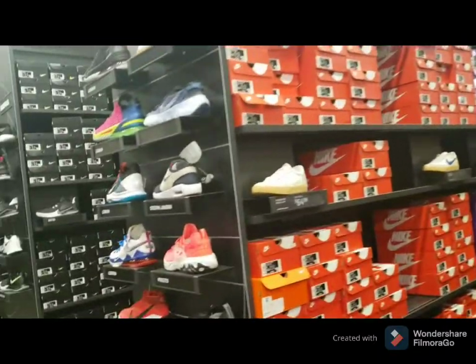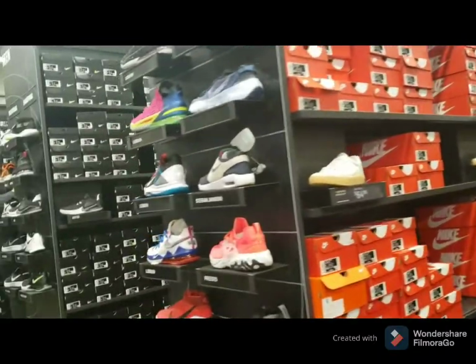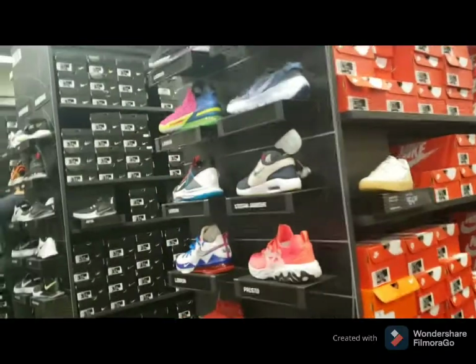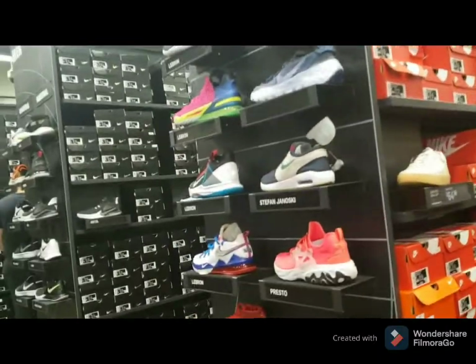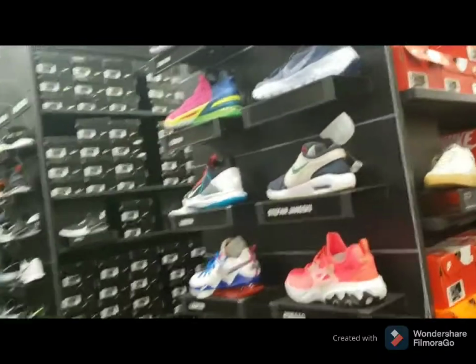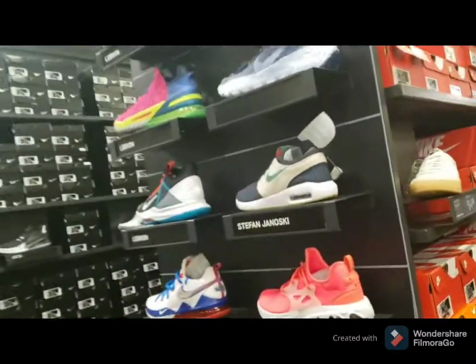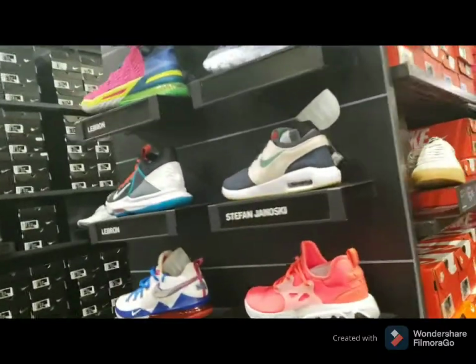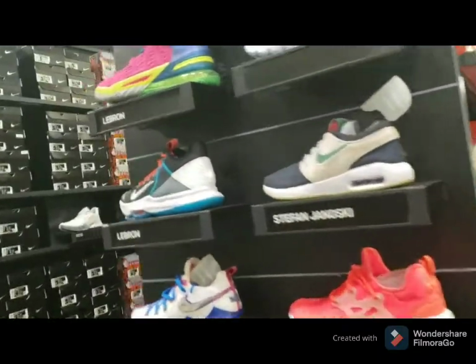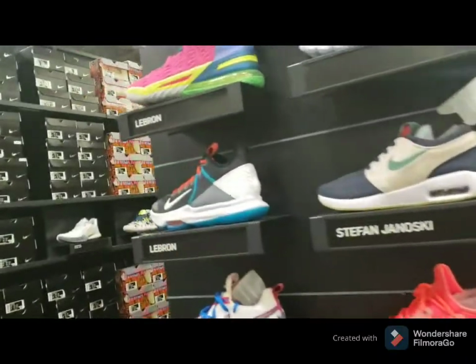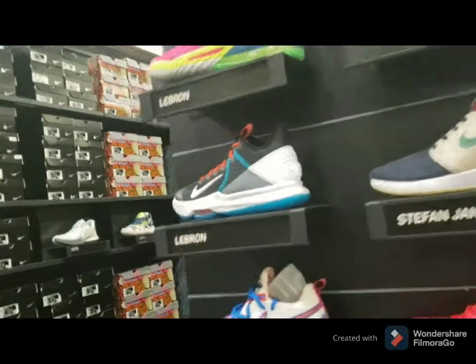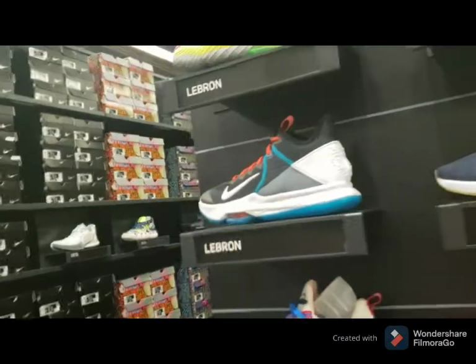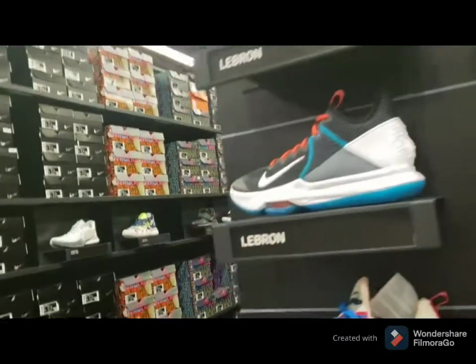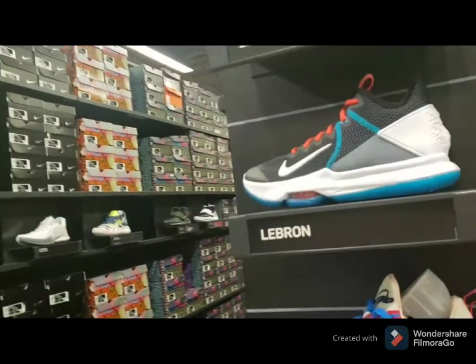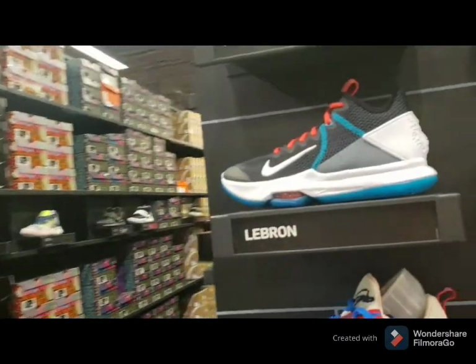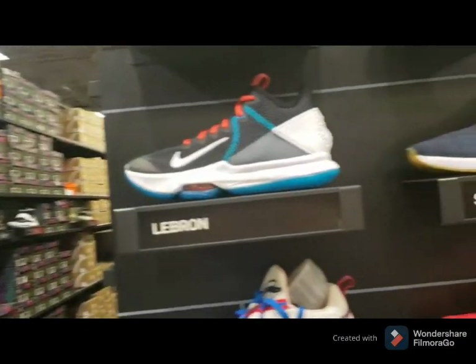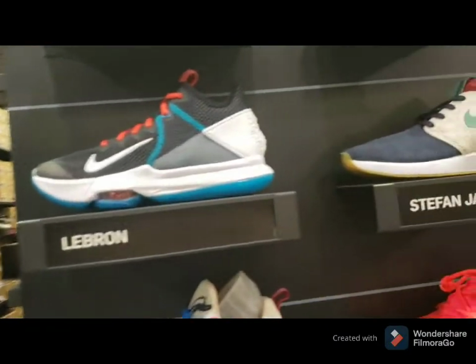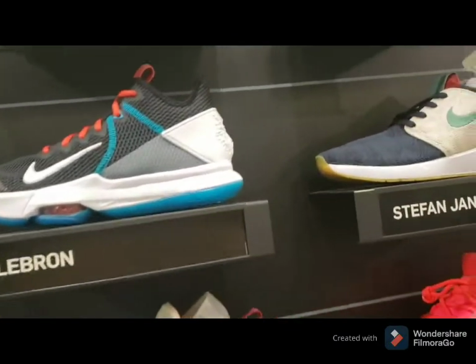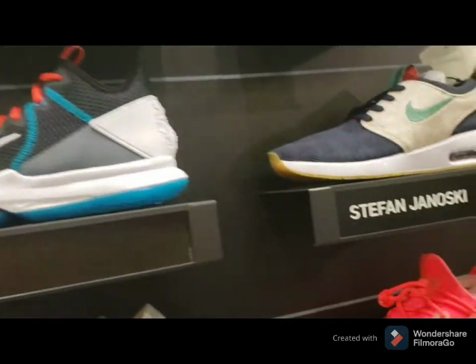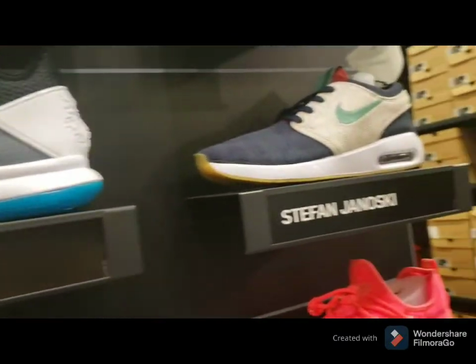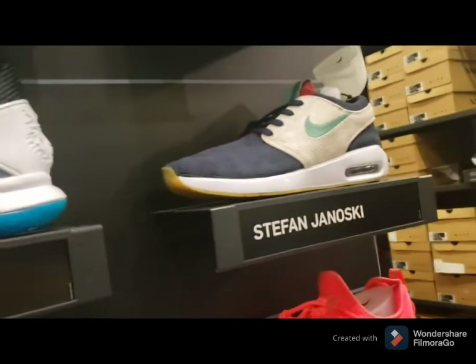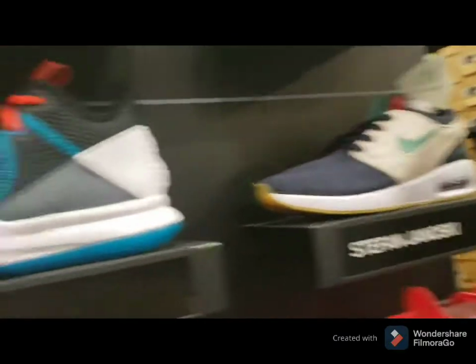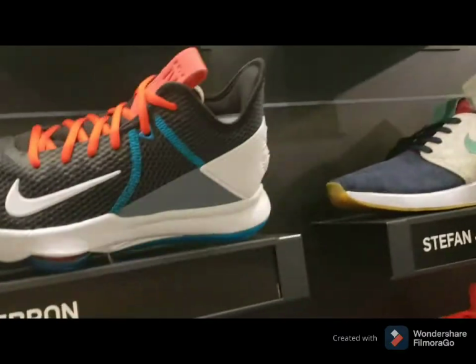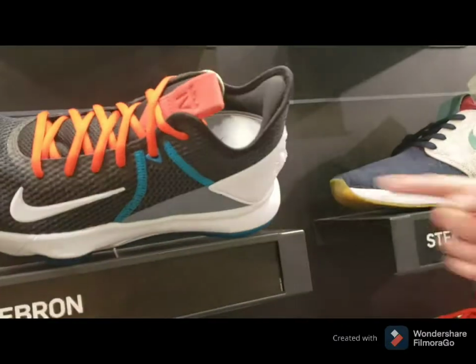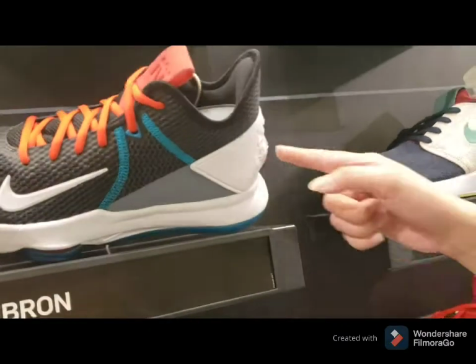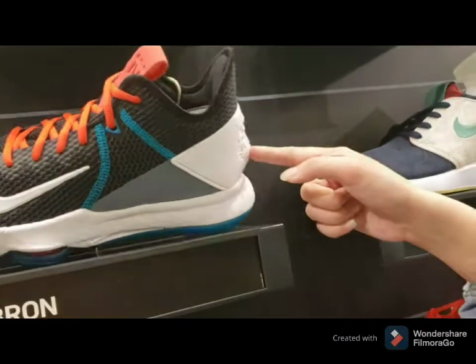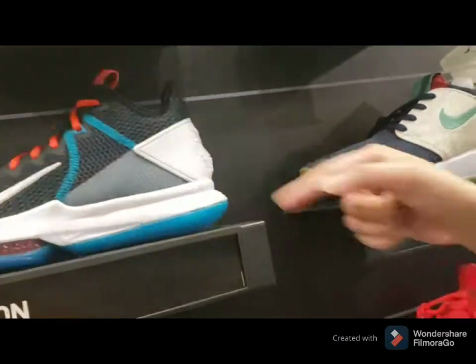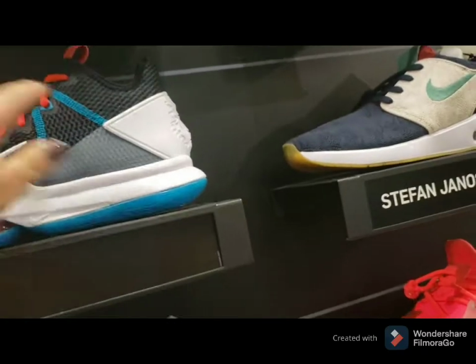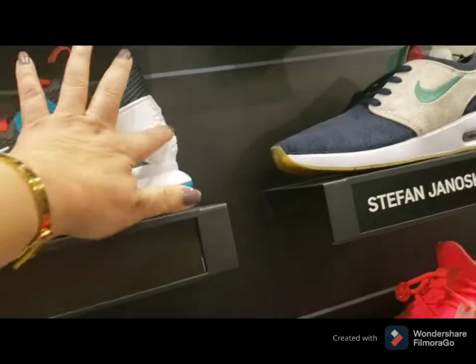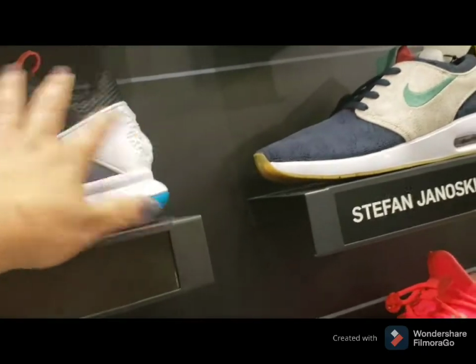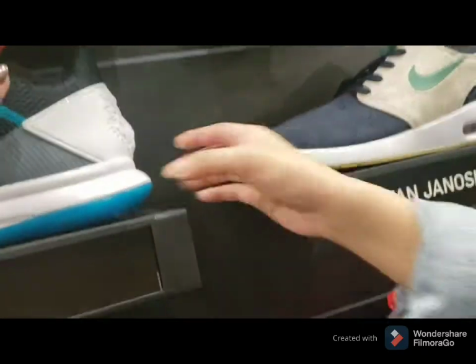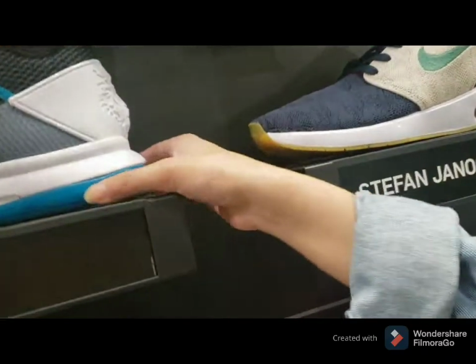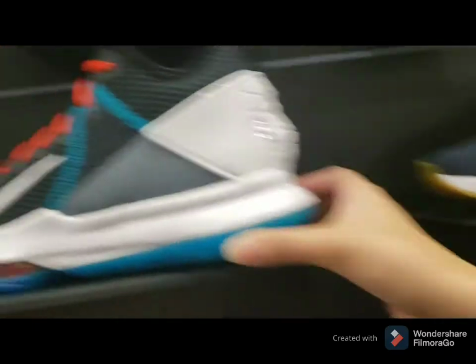Naku, wala yung sapatos na gusto ko. Oh — LeBron! Looks nice. How much is that? Oh, ang cute!